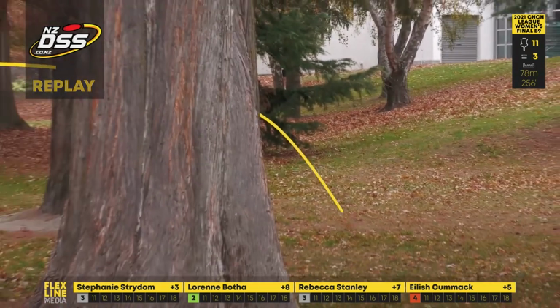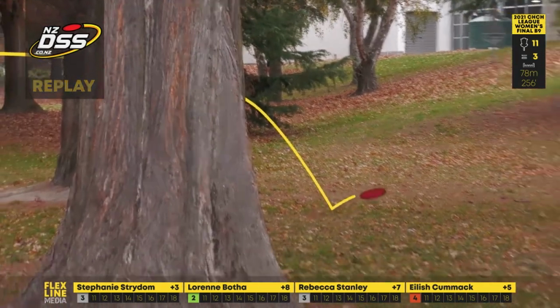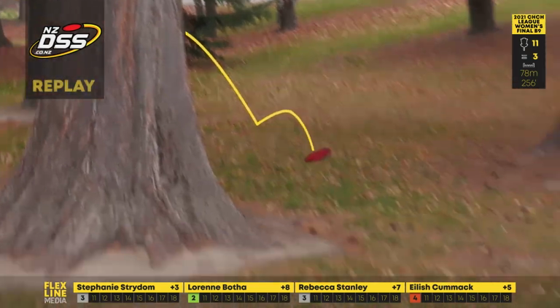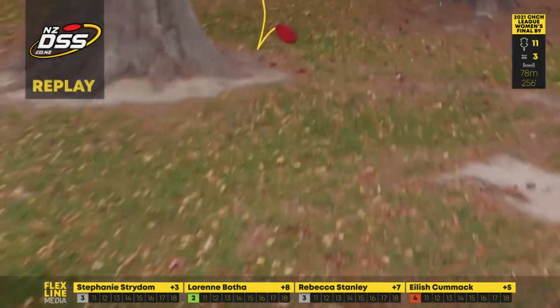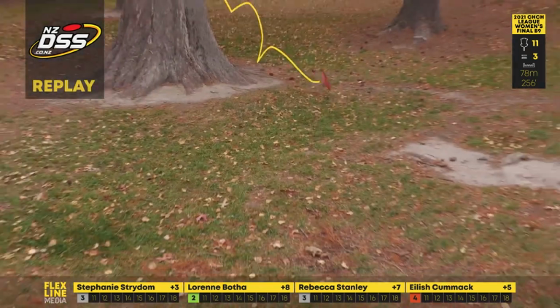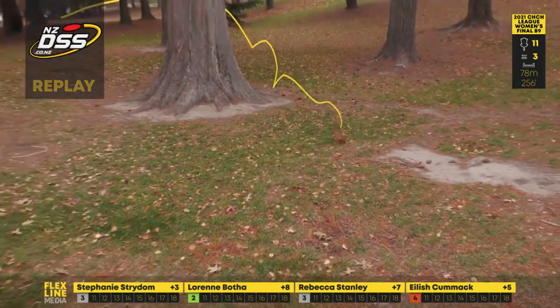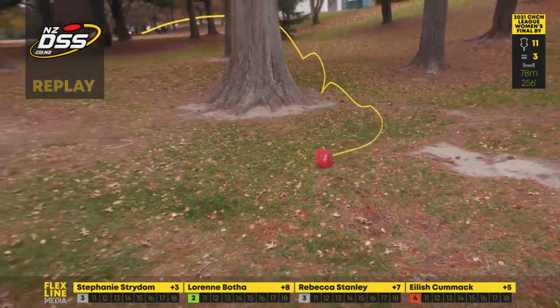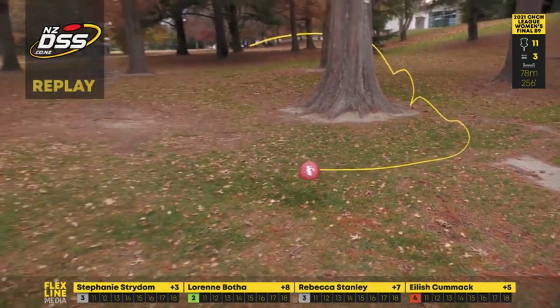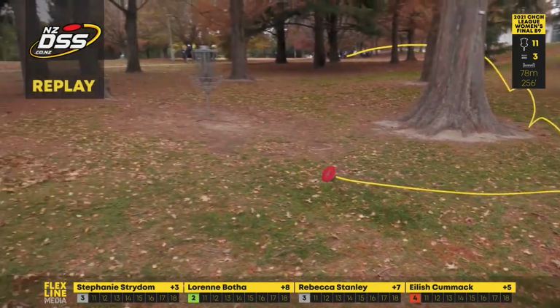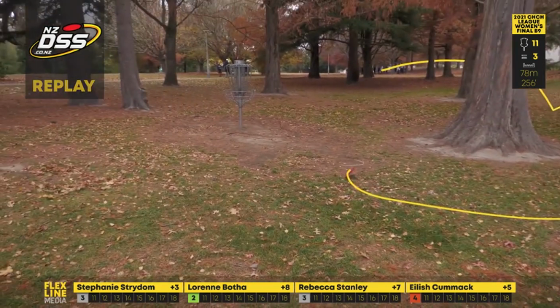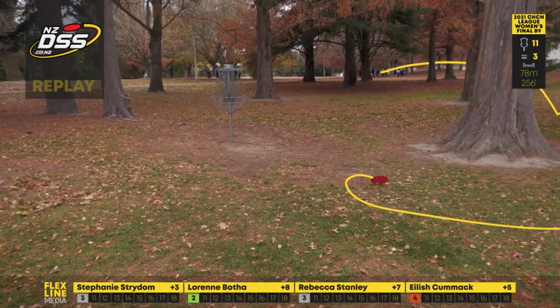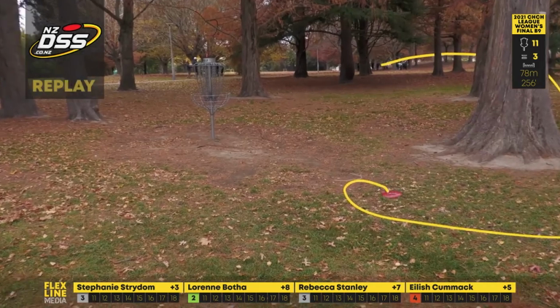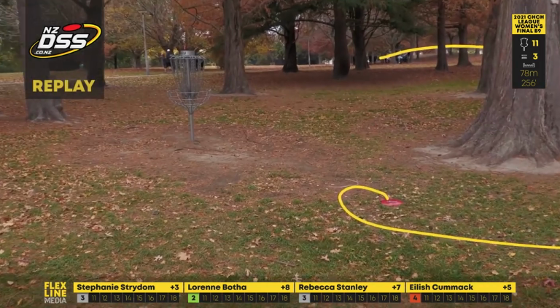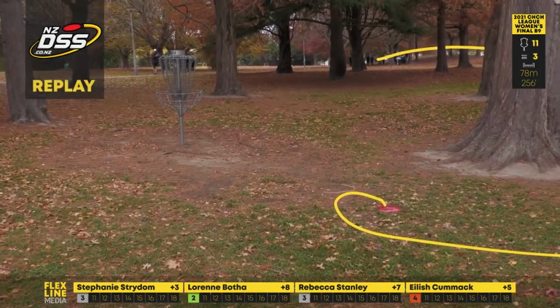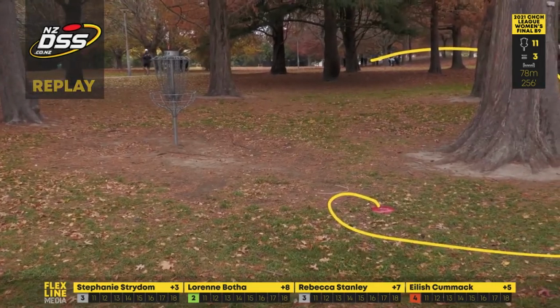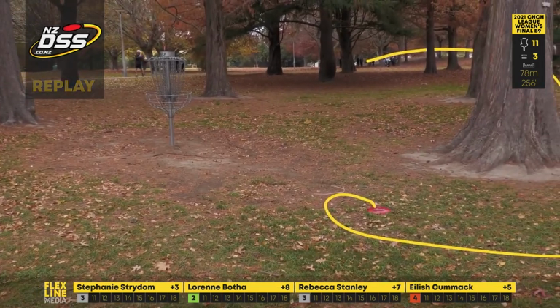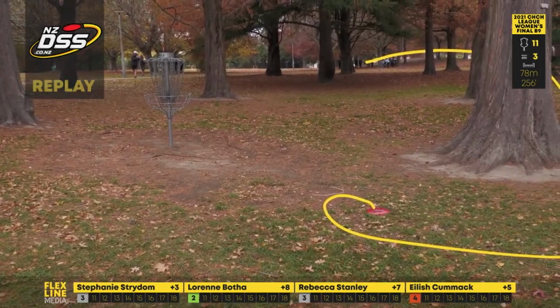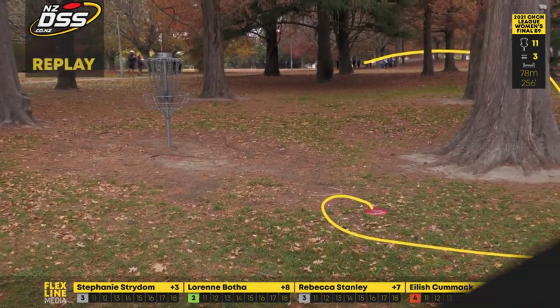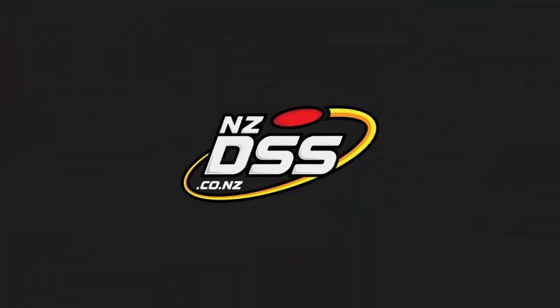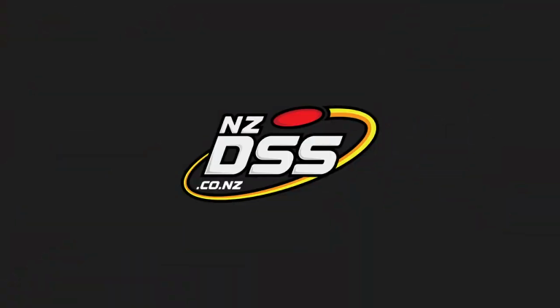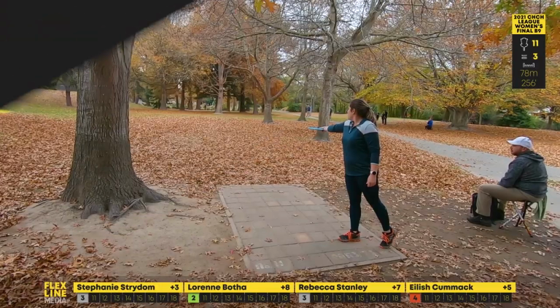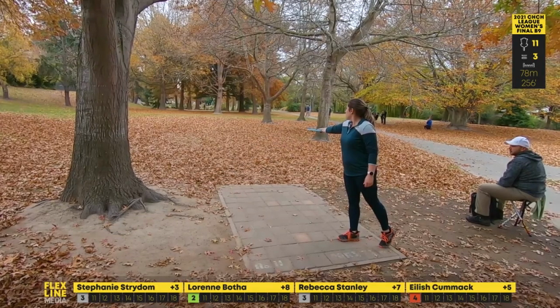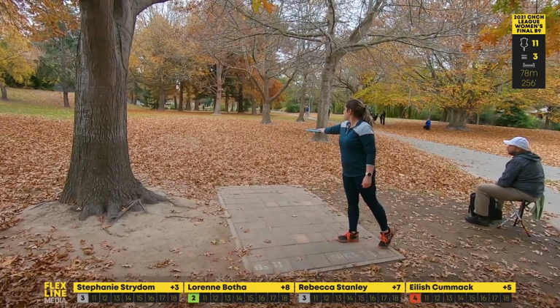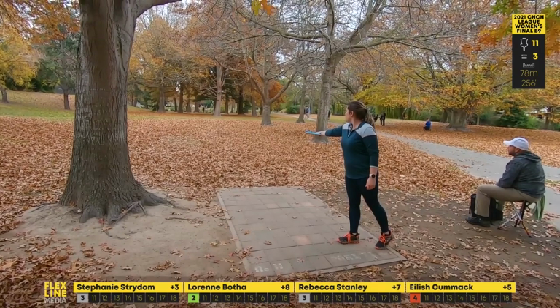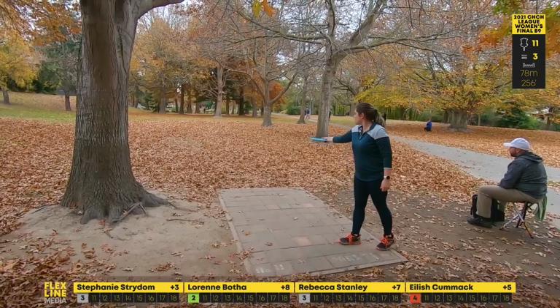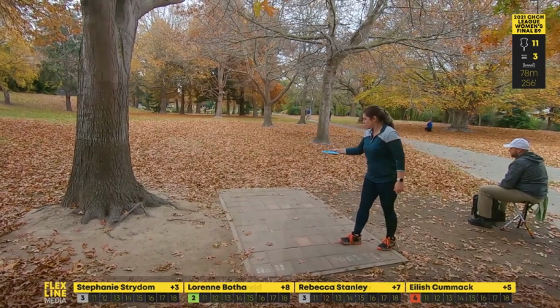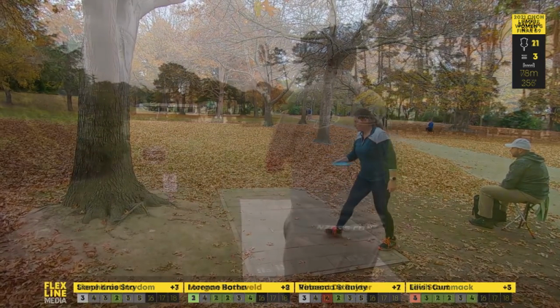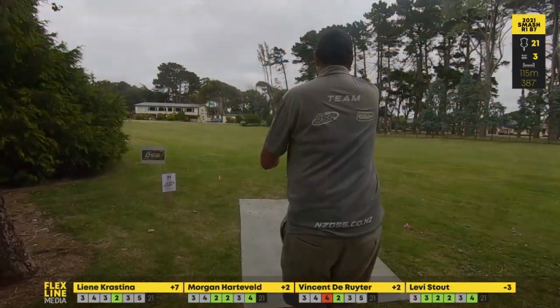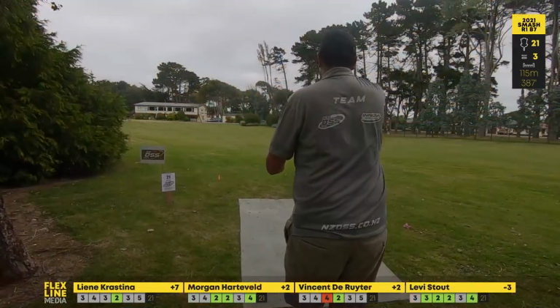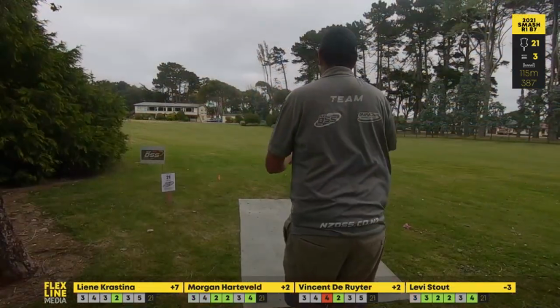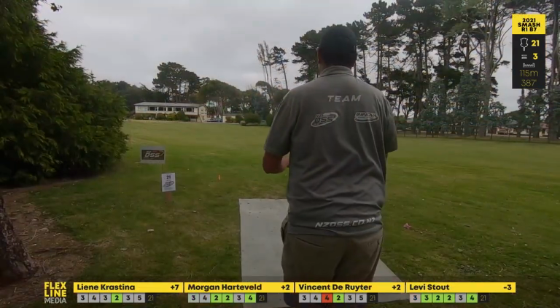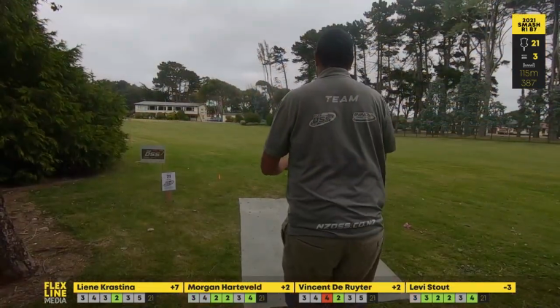Look at this — we've got our first follow flight from Flex Line Media, that is incredible! We definitely need to see more of that in upcoming videos. It looks like Morgan is going to offer that backhand shot.